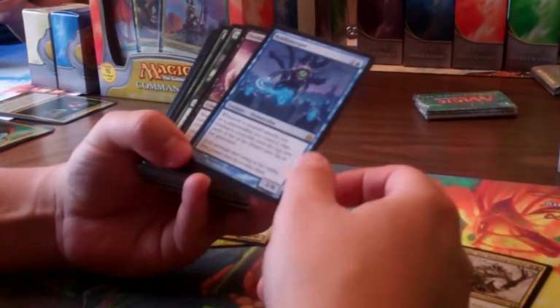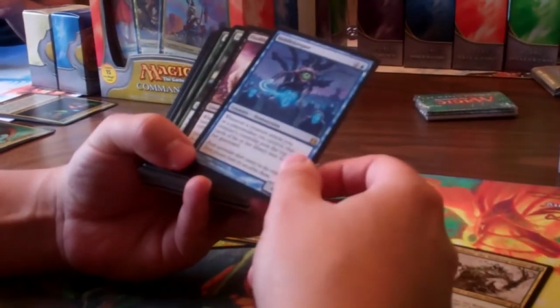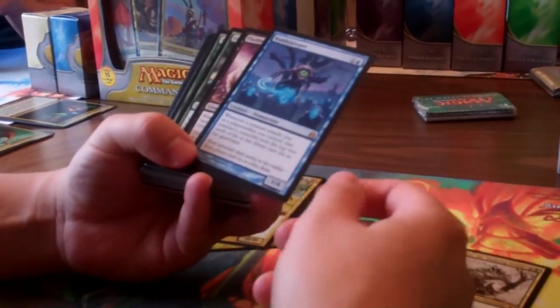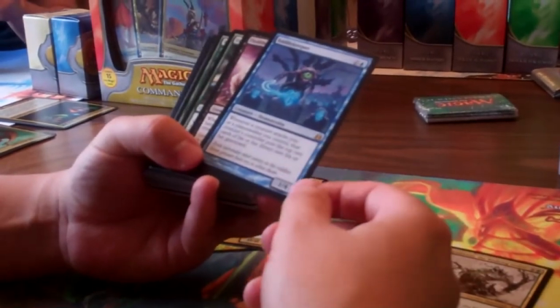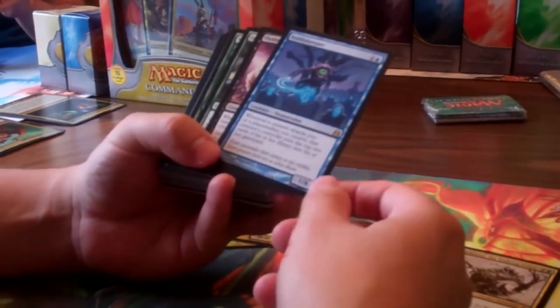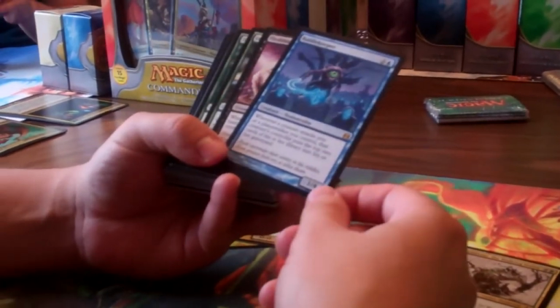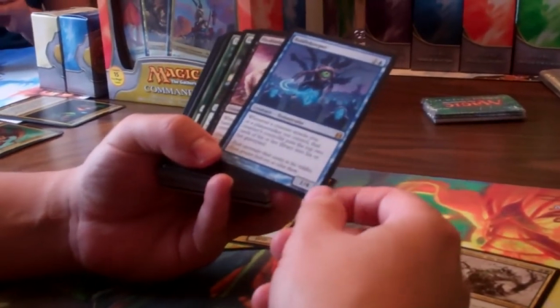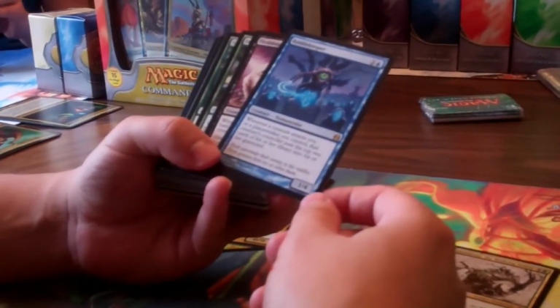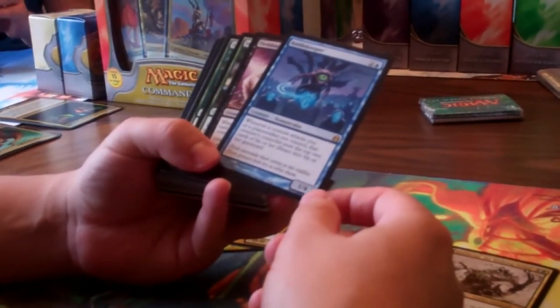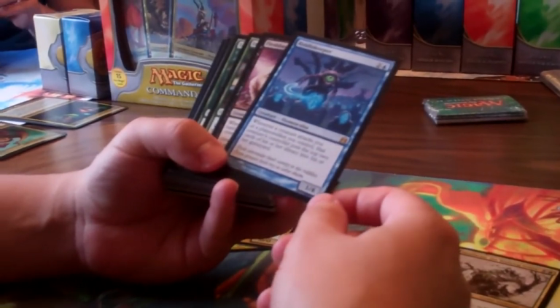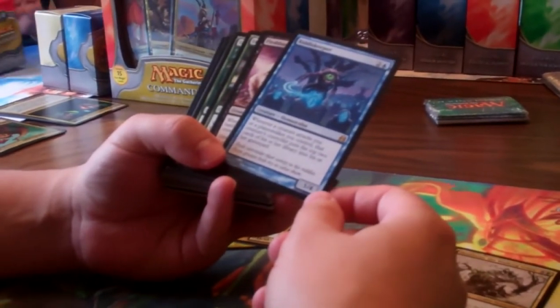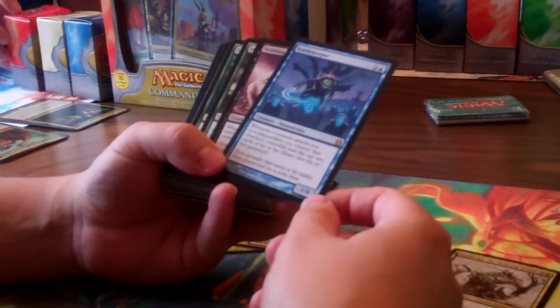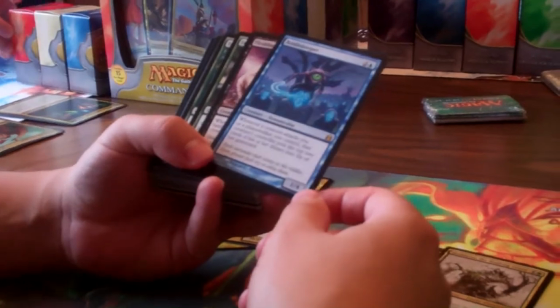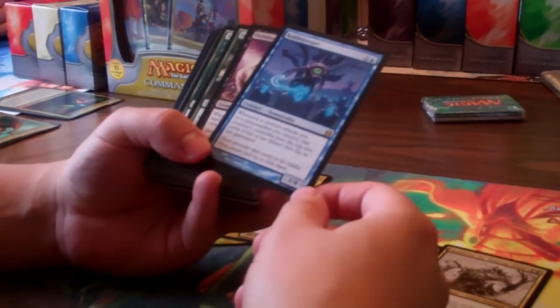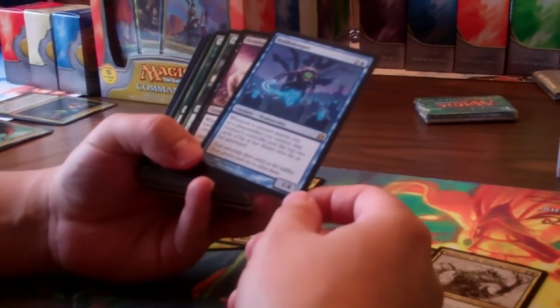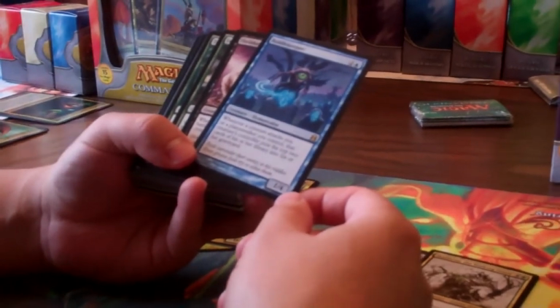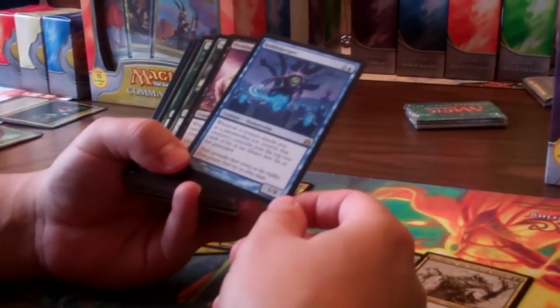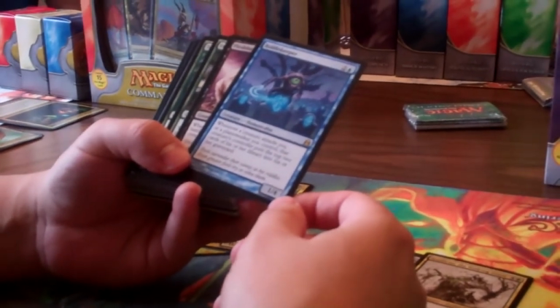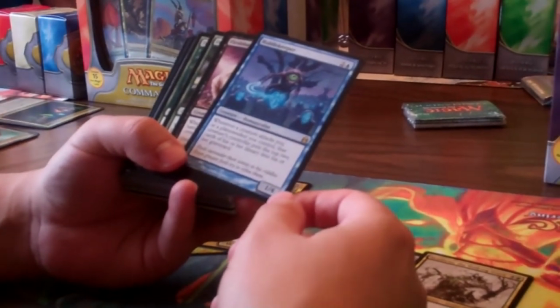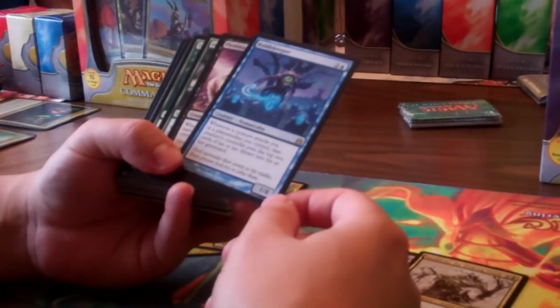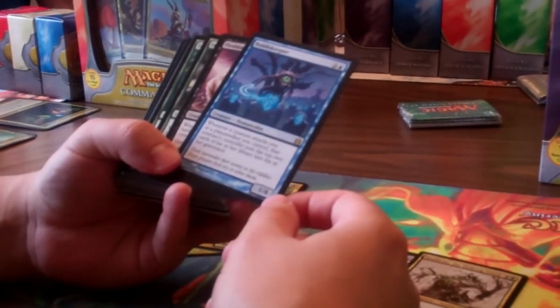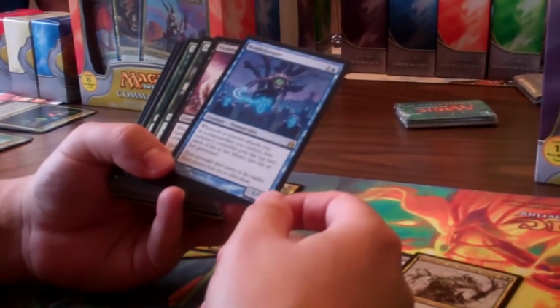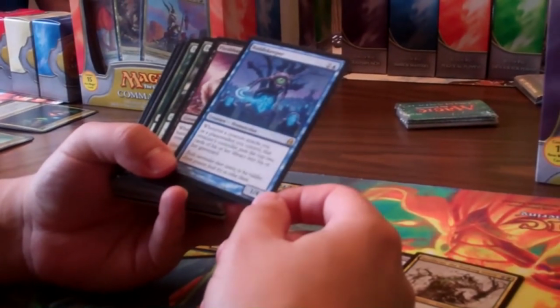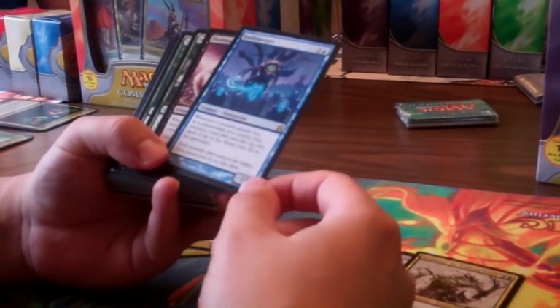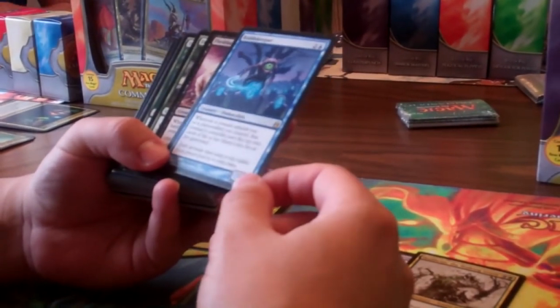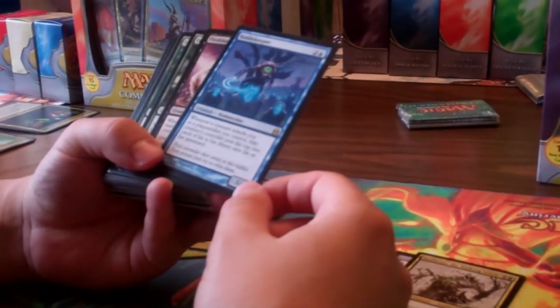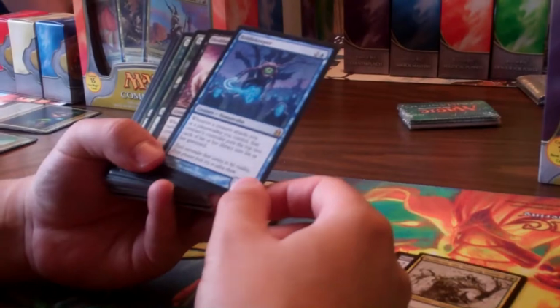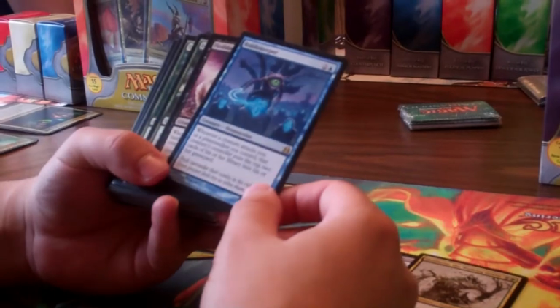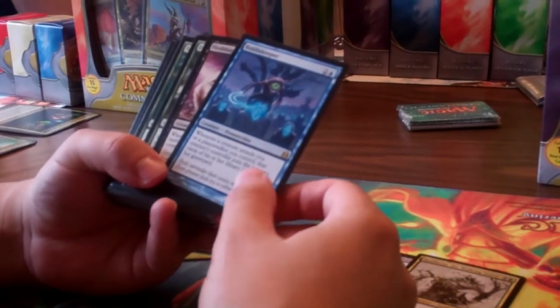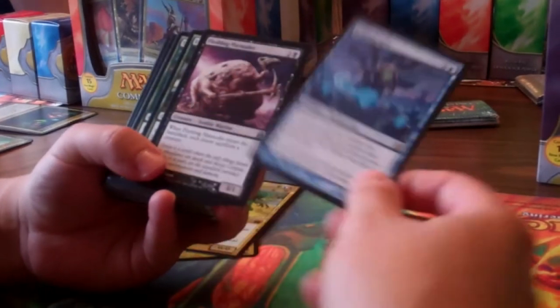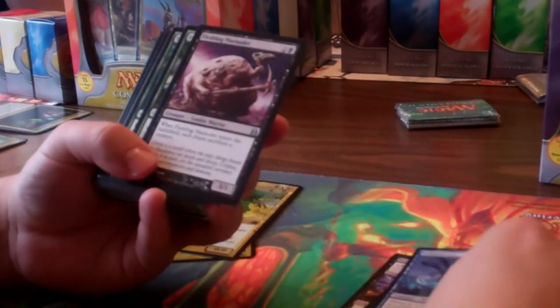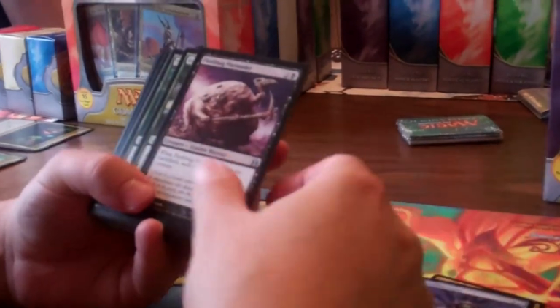Then we have Riddle Keeper. Whenever a creature attacks you or a planeswalker you control, that creature's controller puts the top two cards of his or her library into the graveyard. Sort of some funny, creepy looking art on that — pretty cool.